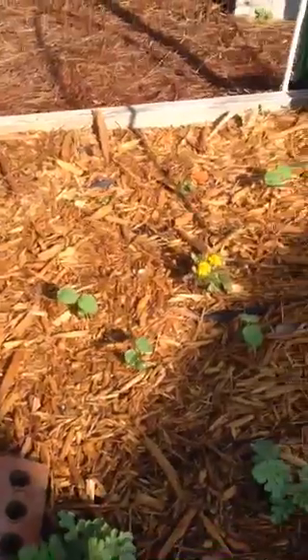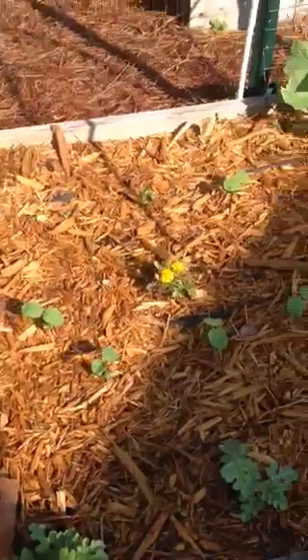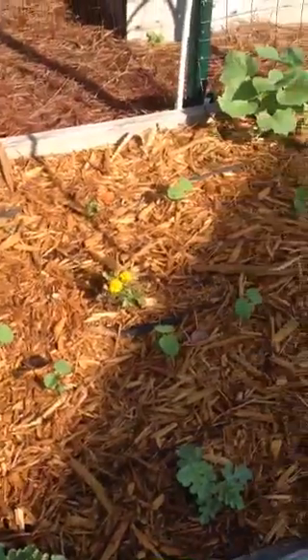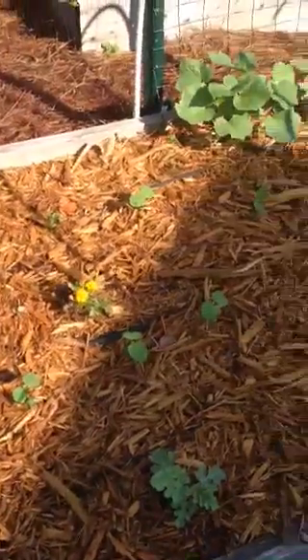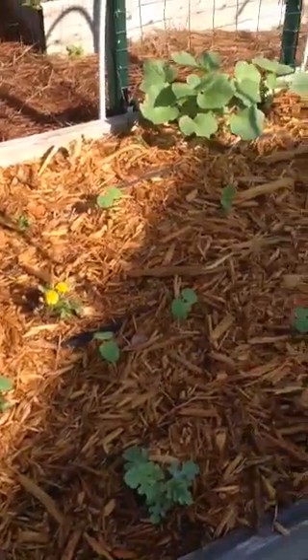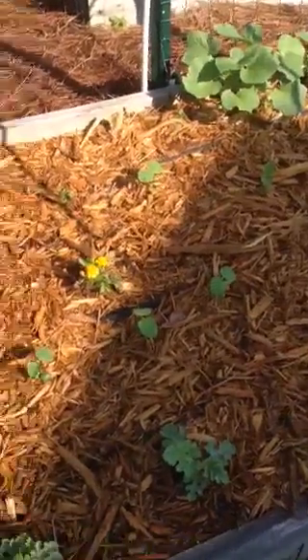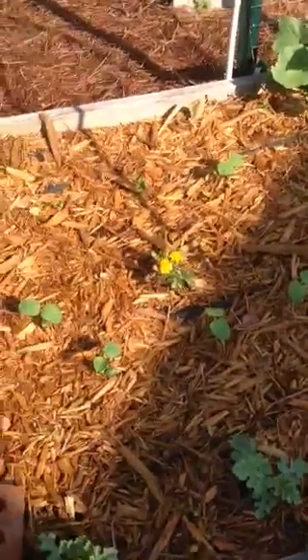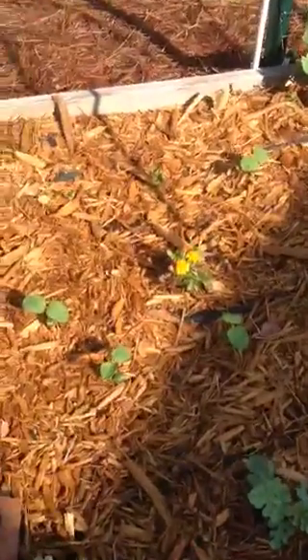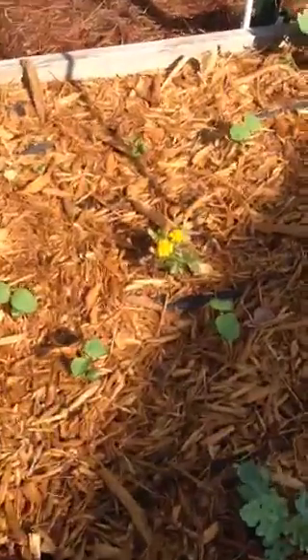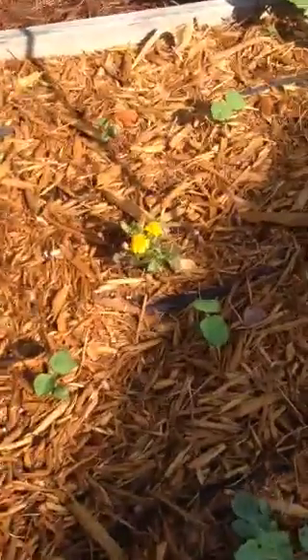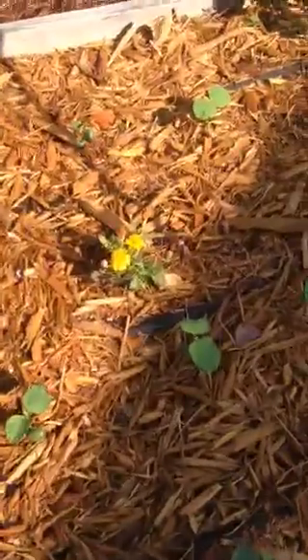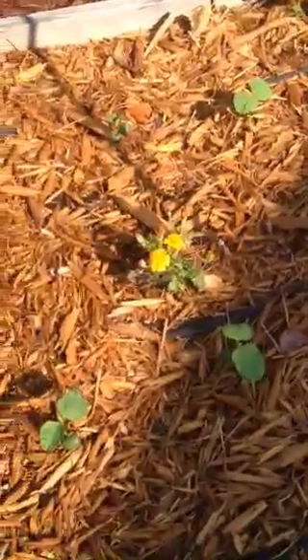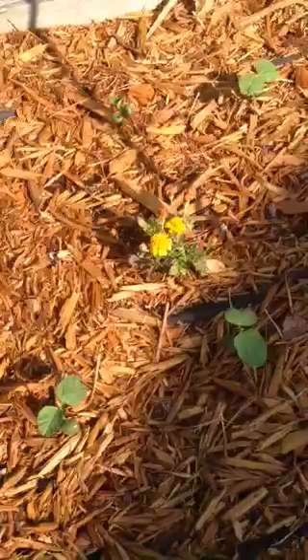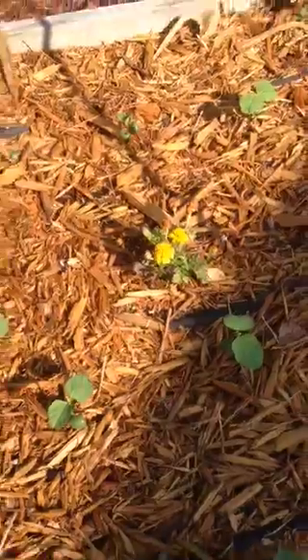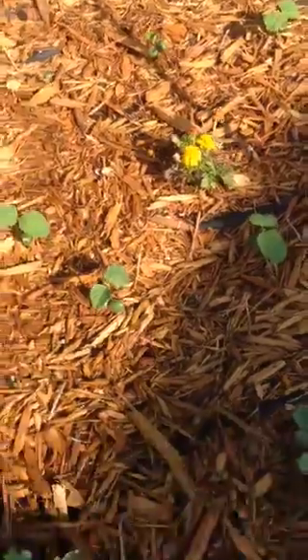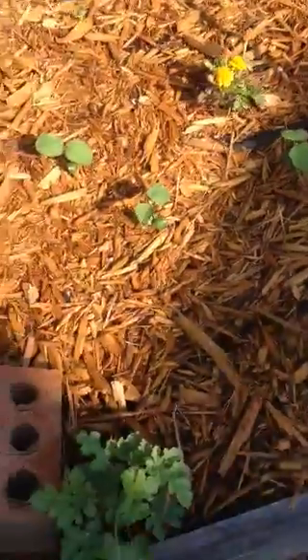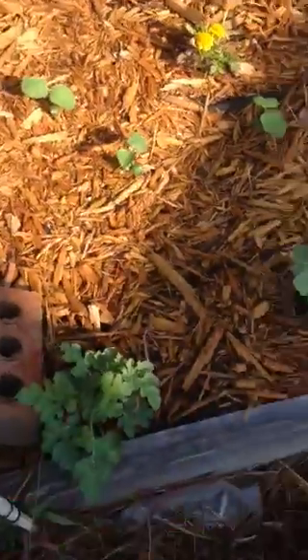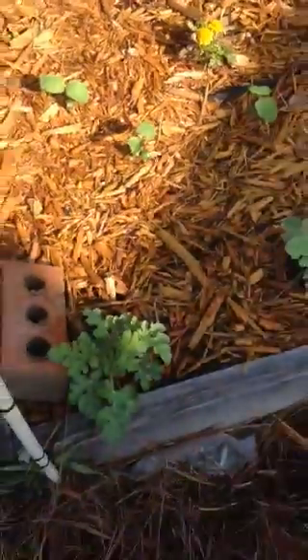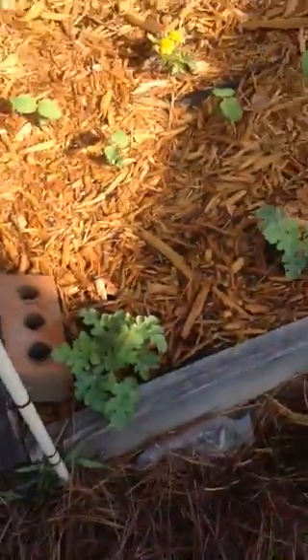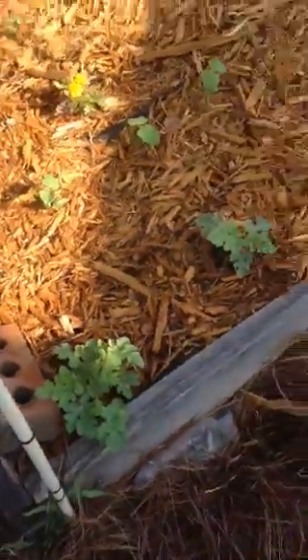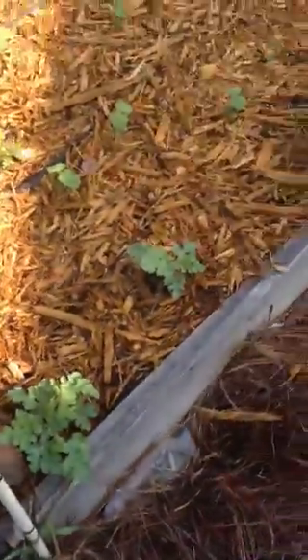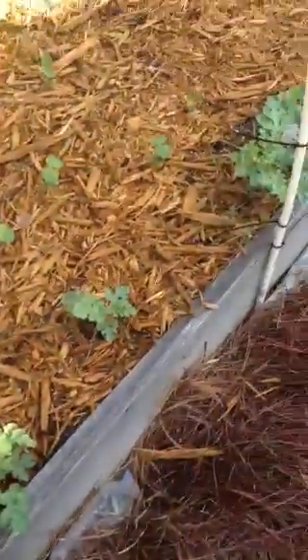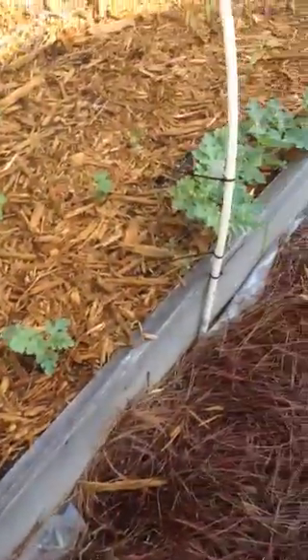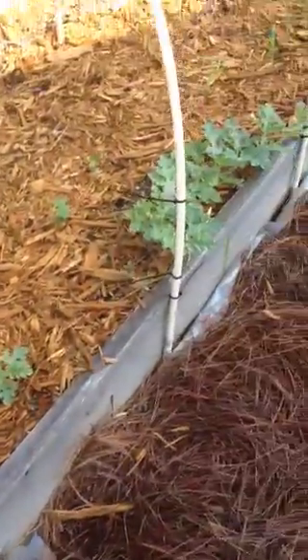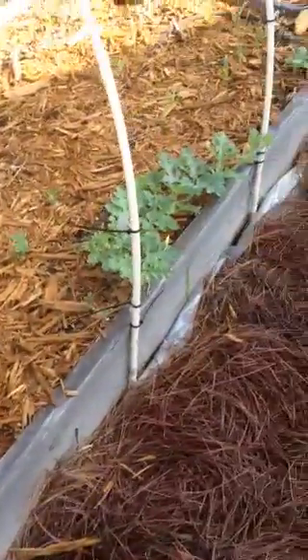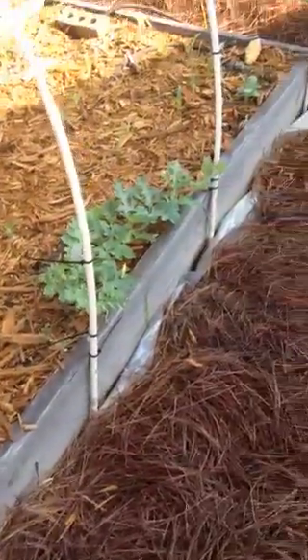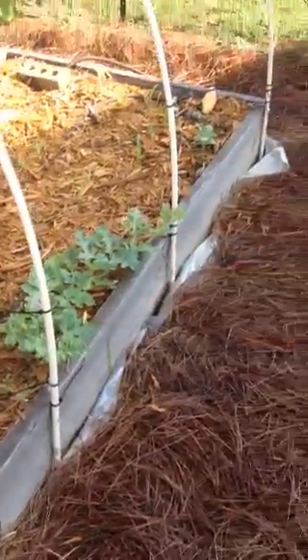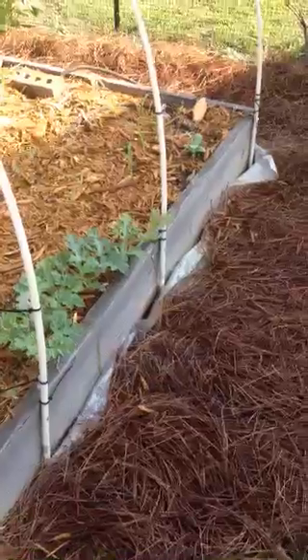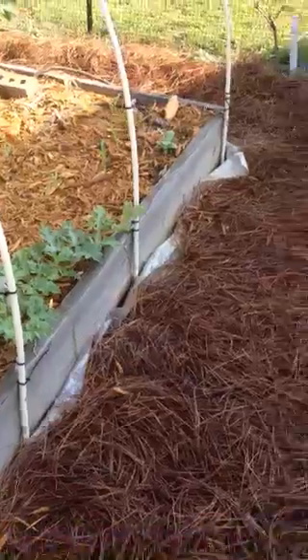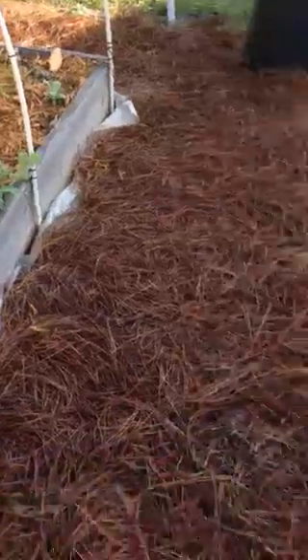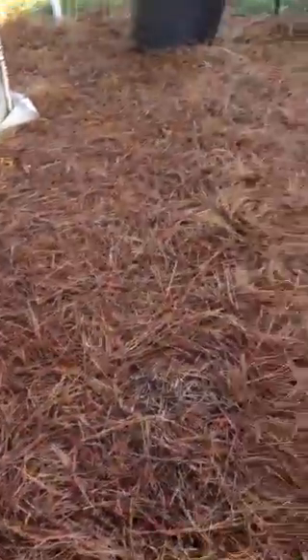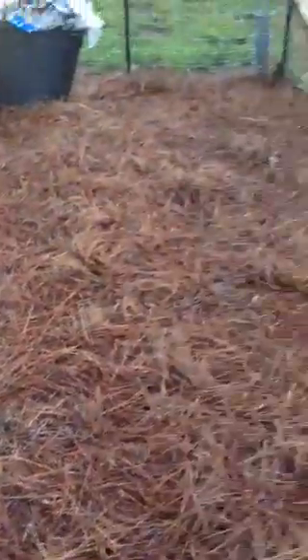There are my edamame plants with a marigold that my baby girl gave me for Mother's Day. And here's my watermelon plant on the side, going to grow down the hill.